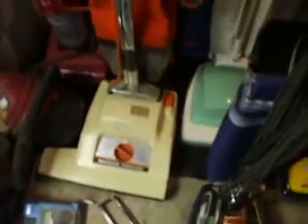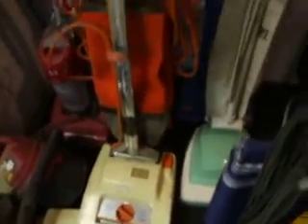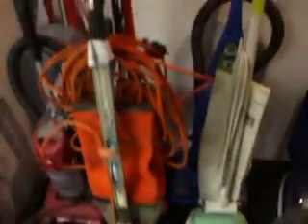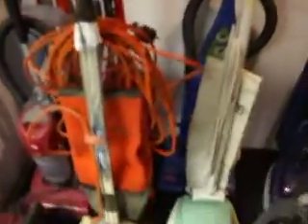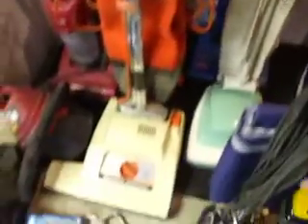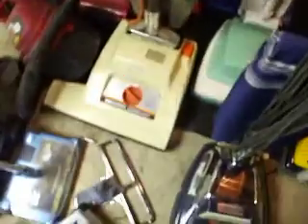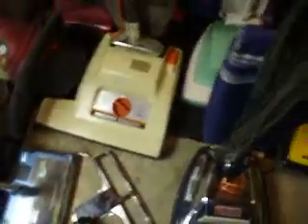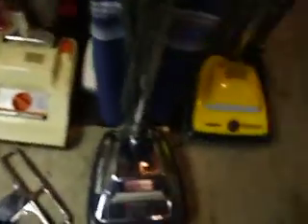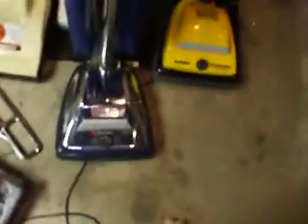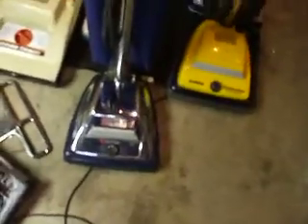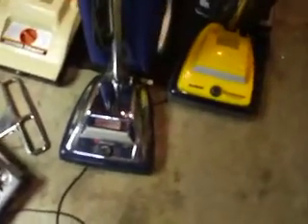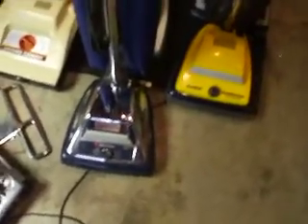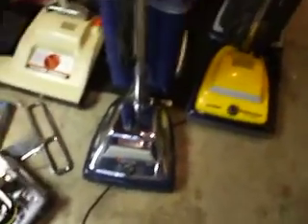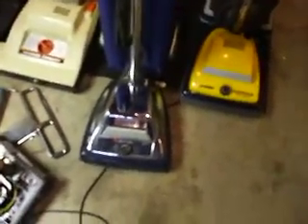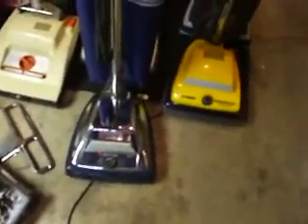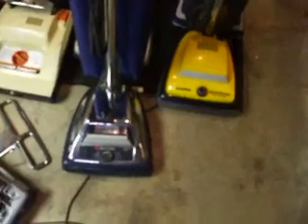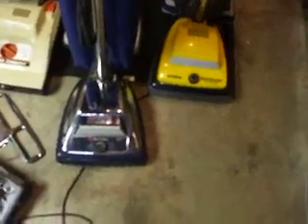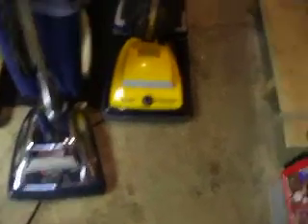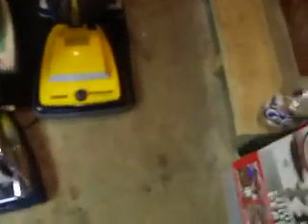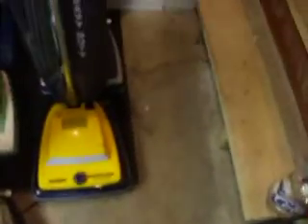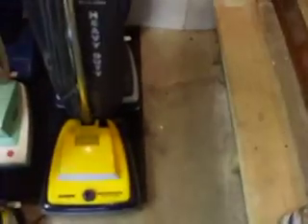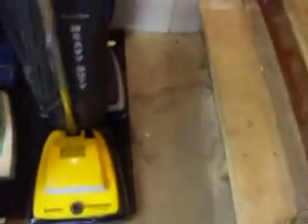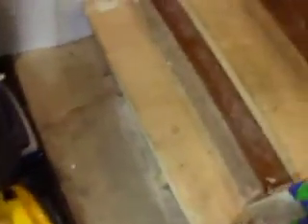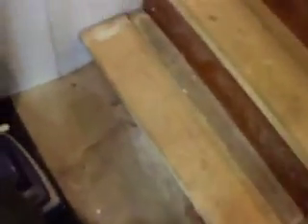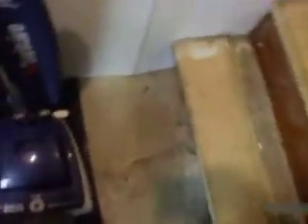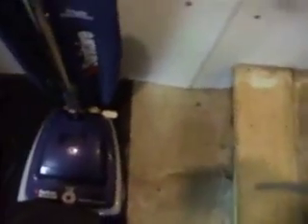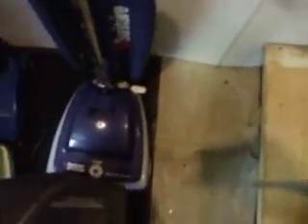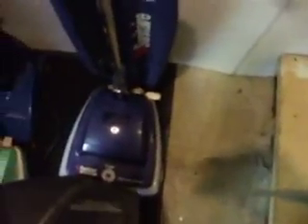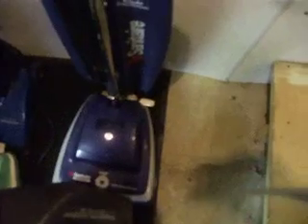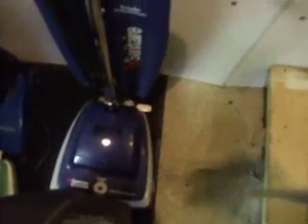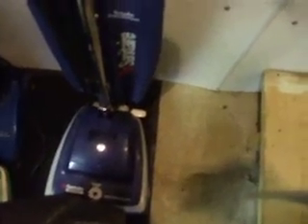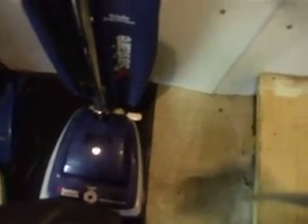Then that's the Hoover Conquest 18-inch, Sanitaire 648B, Eureka Commercial, and Sanitaire S637.